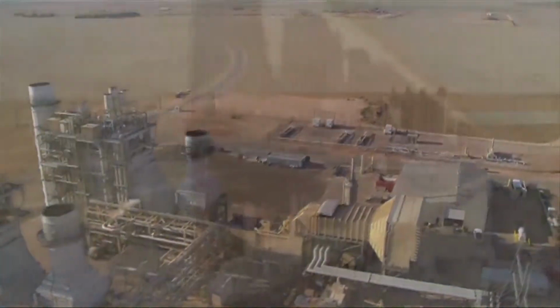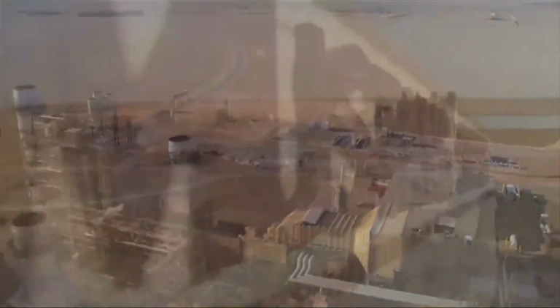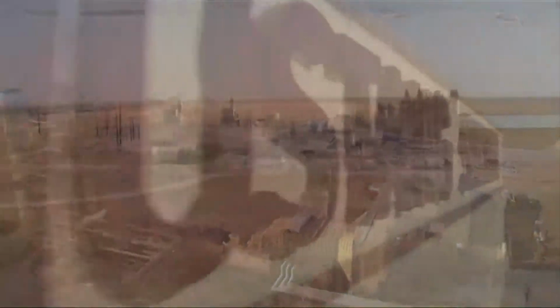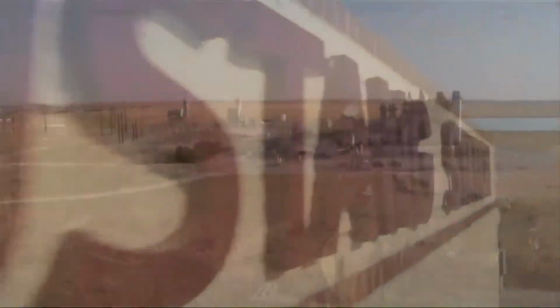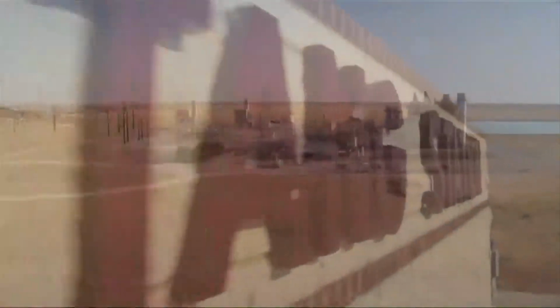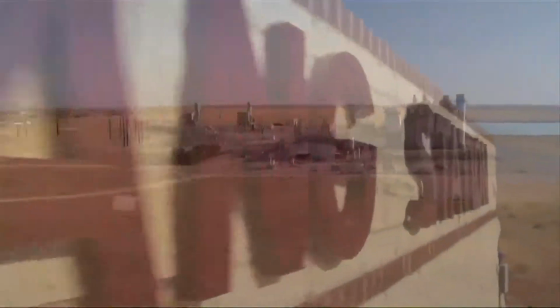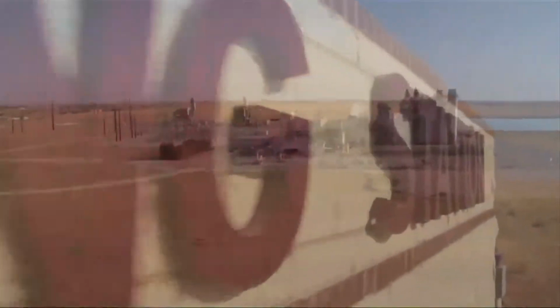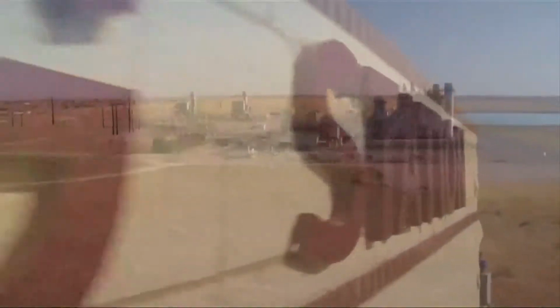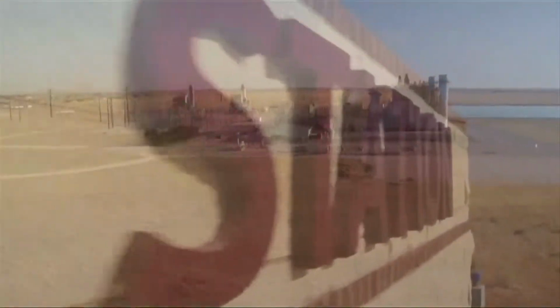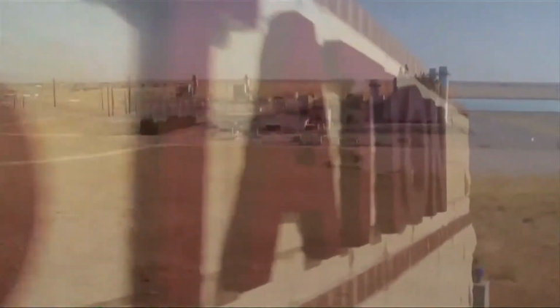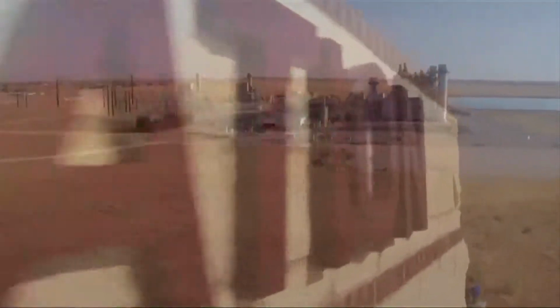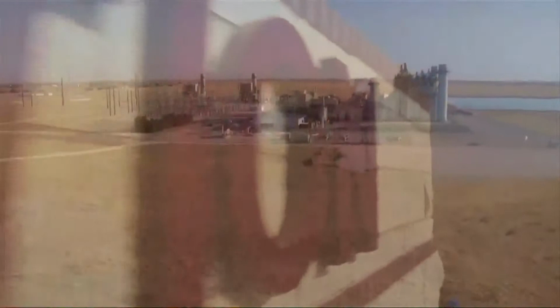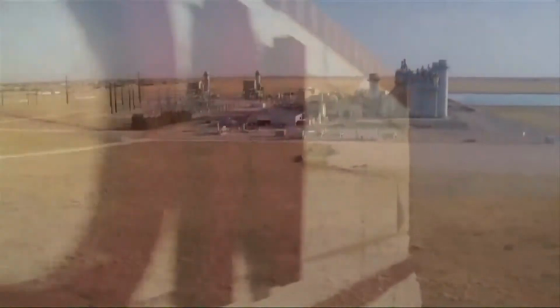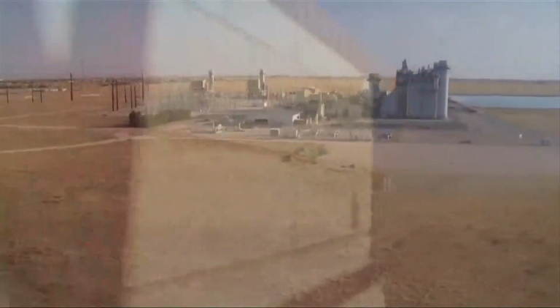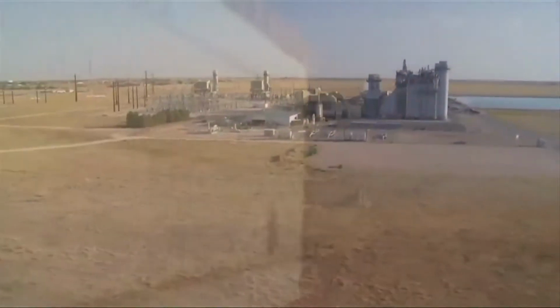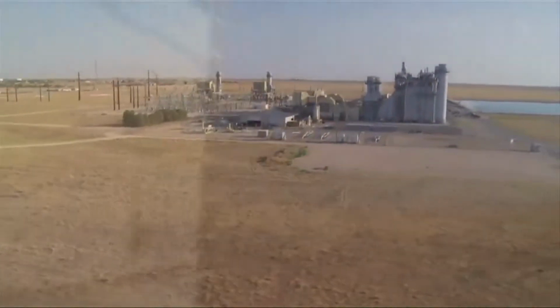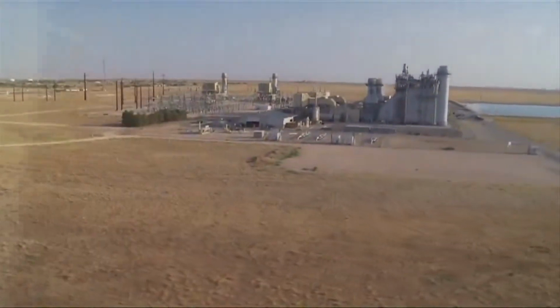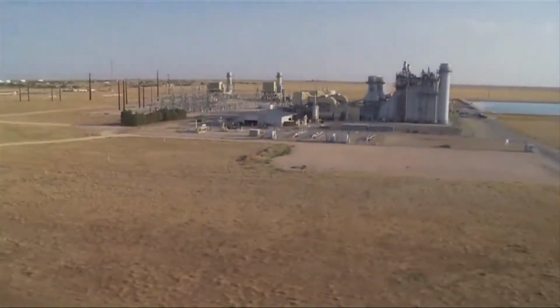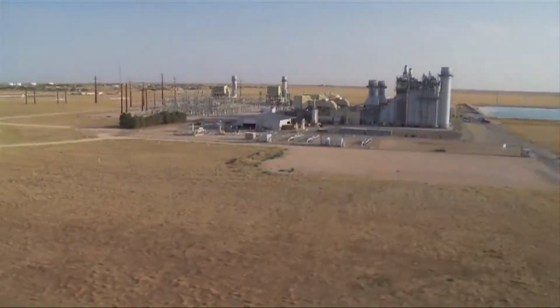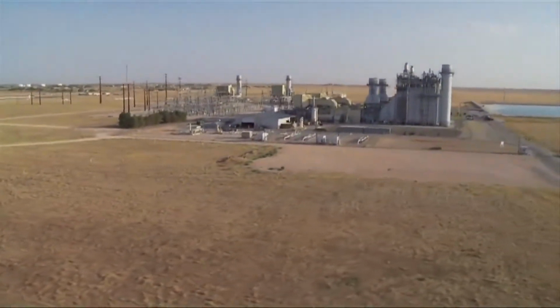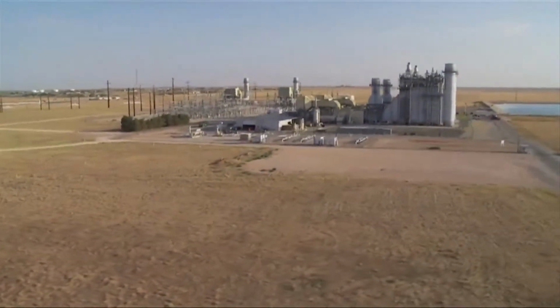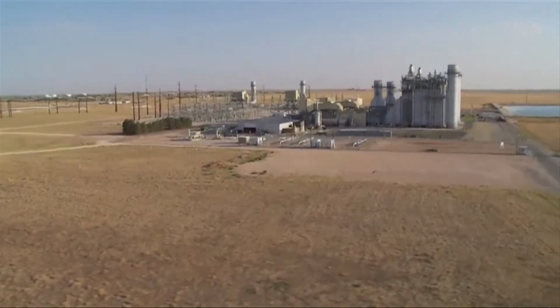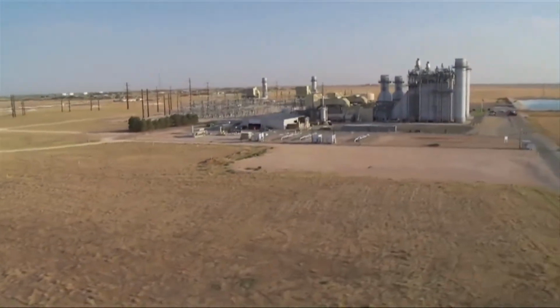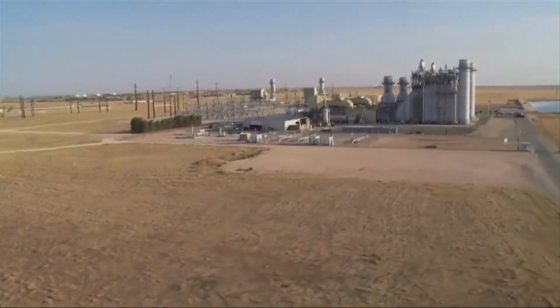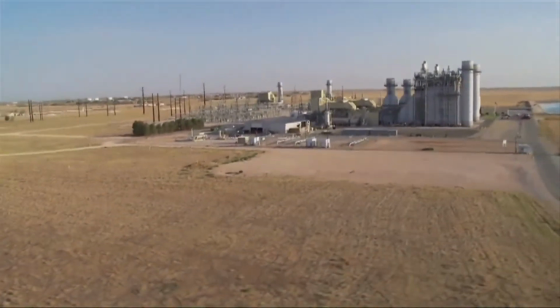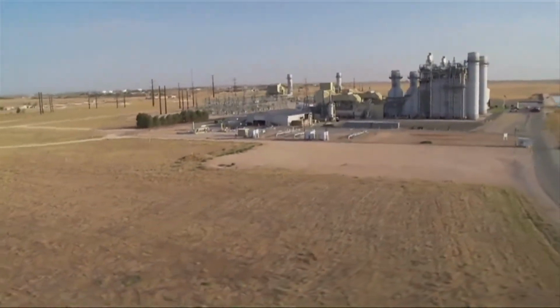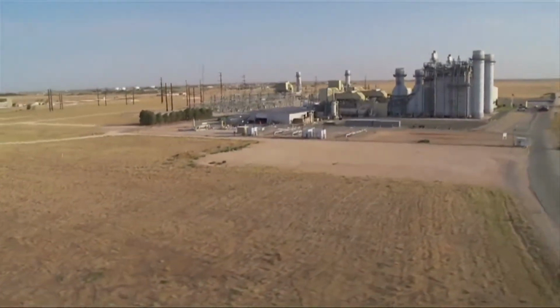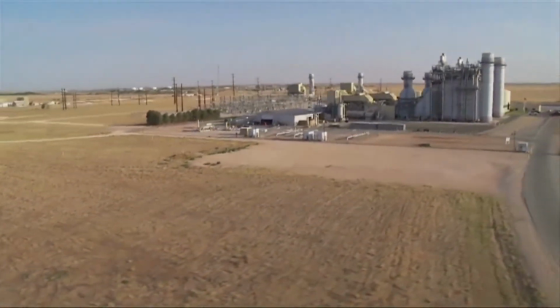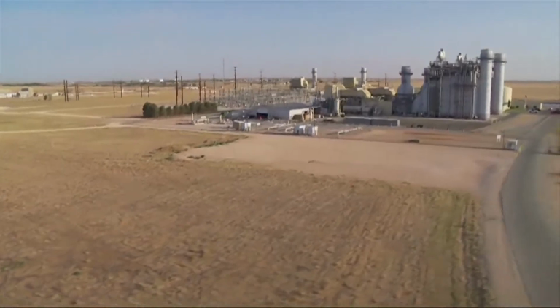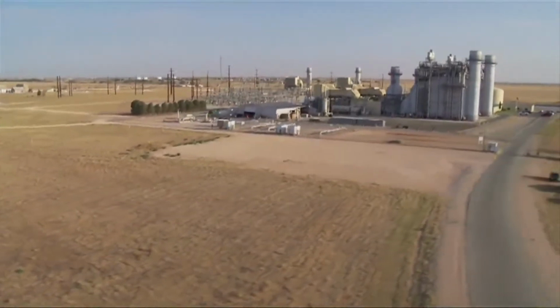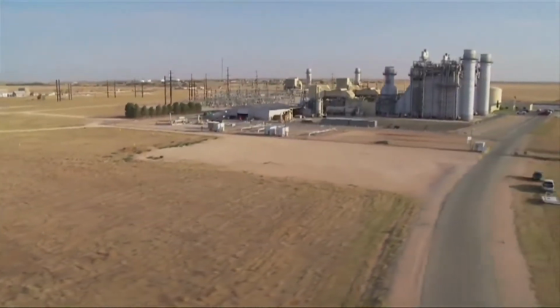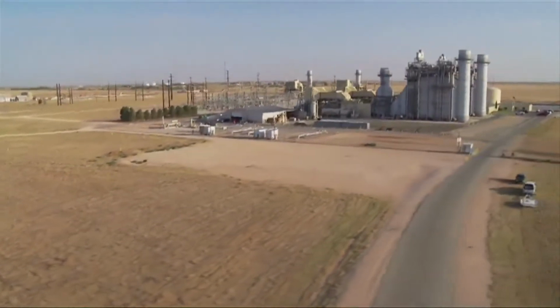Mustang Station is a combined and simple cycle electric generation facility located near Denver City, Texas. It is operated and maintained by a third-party operator.